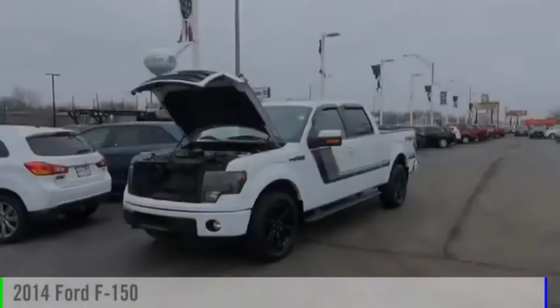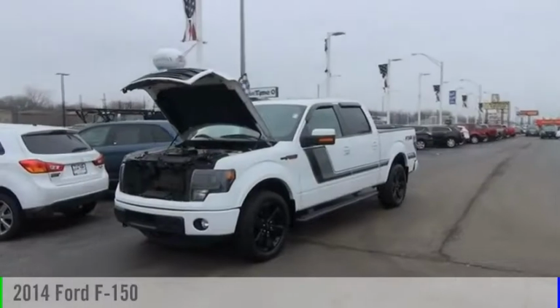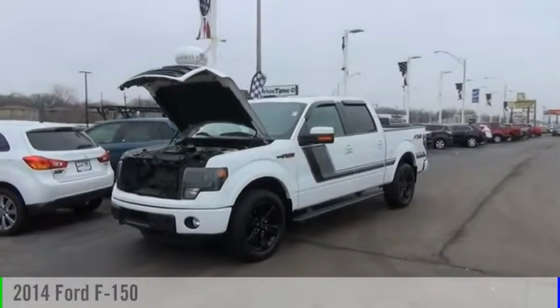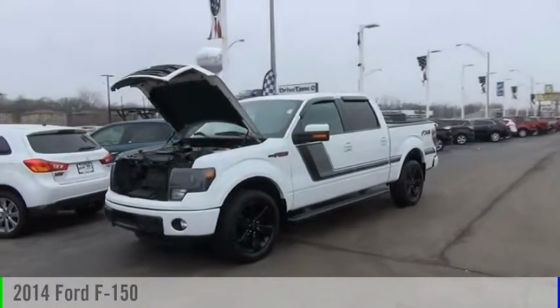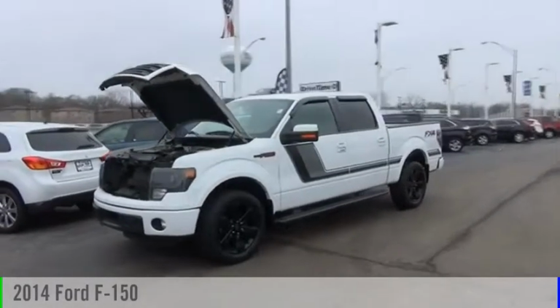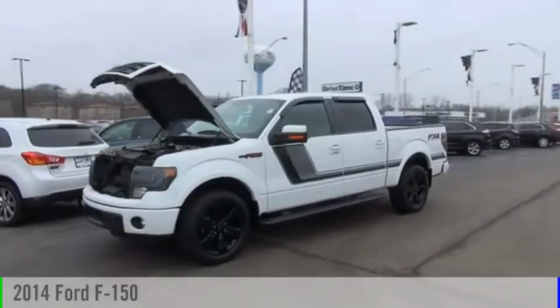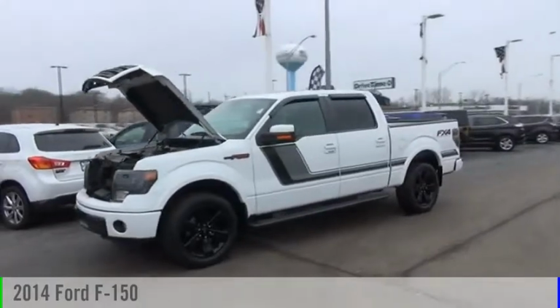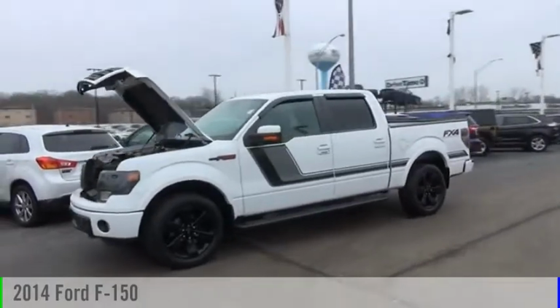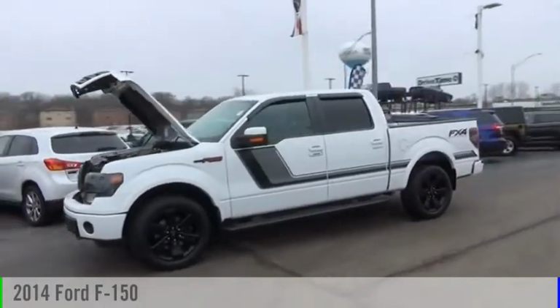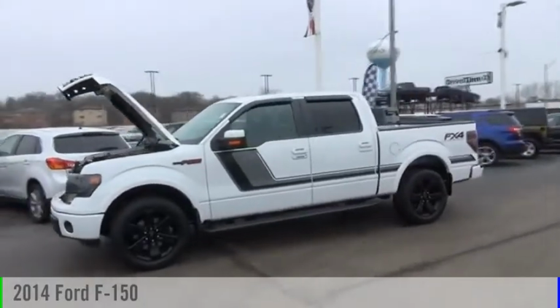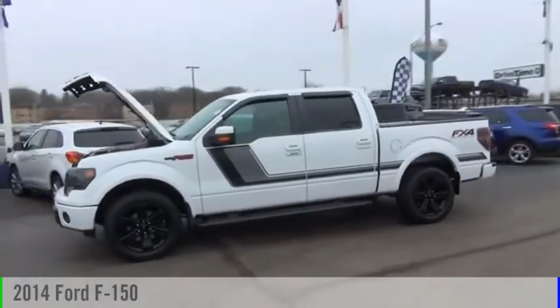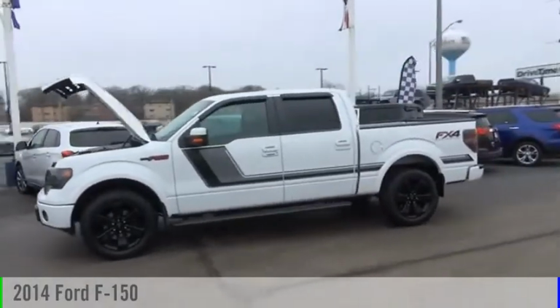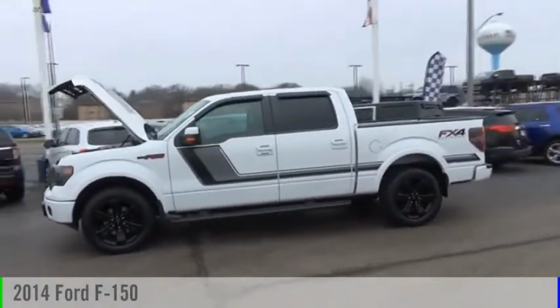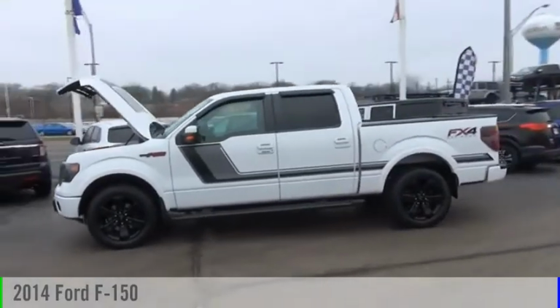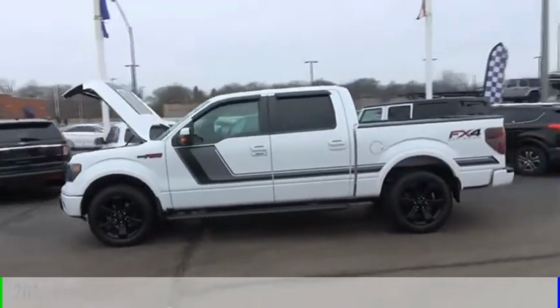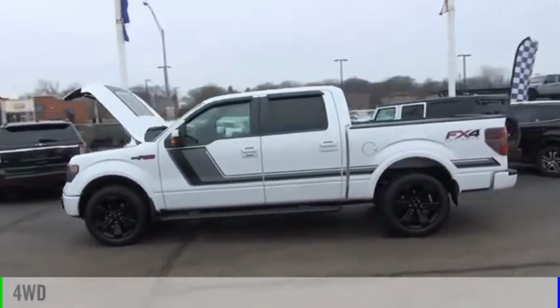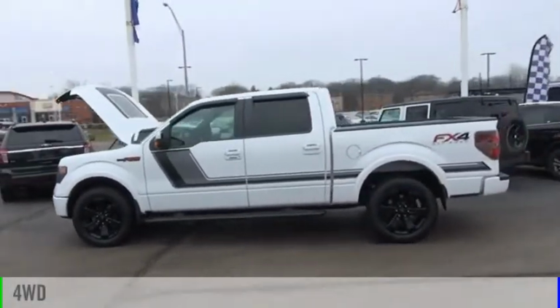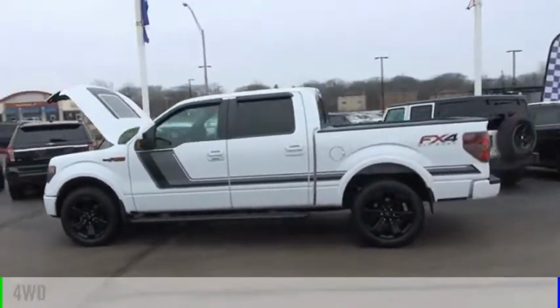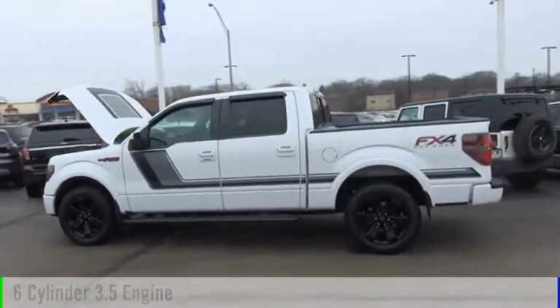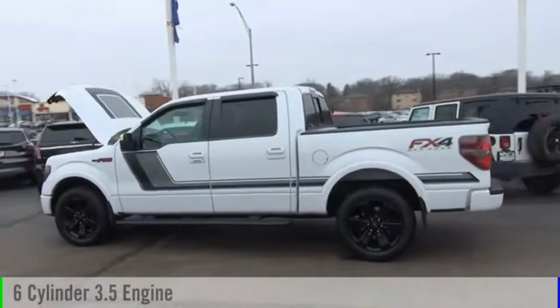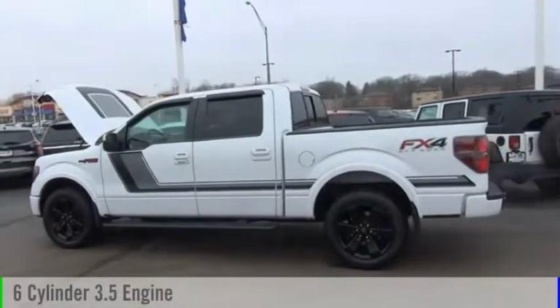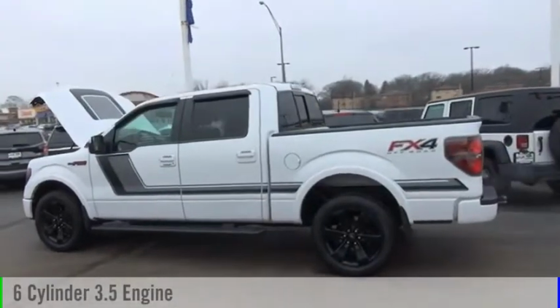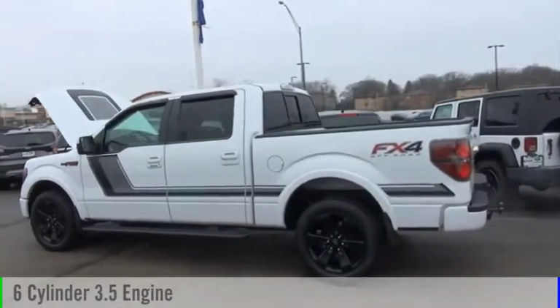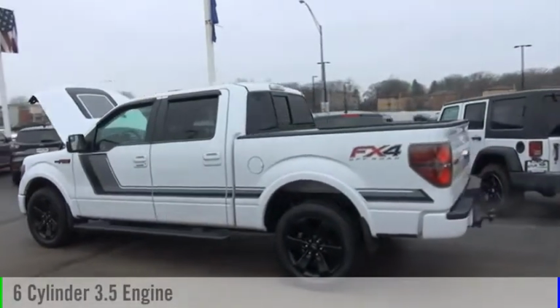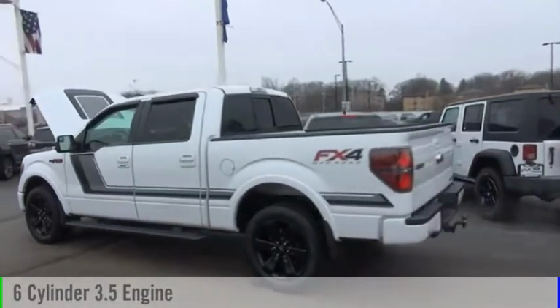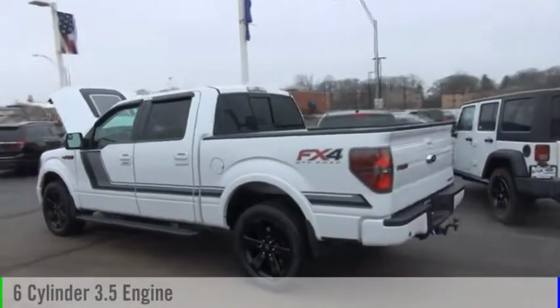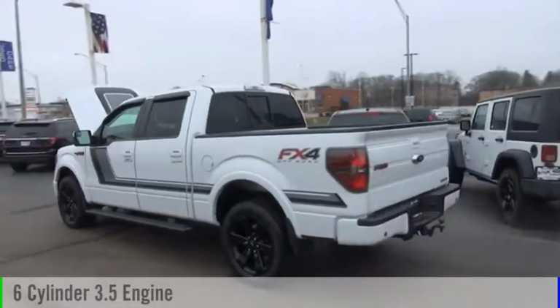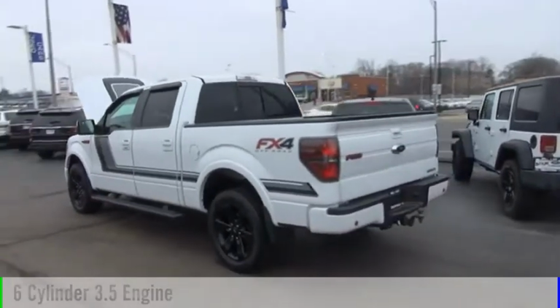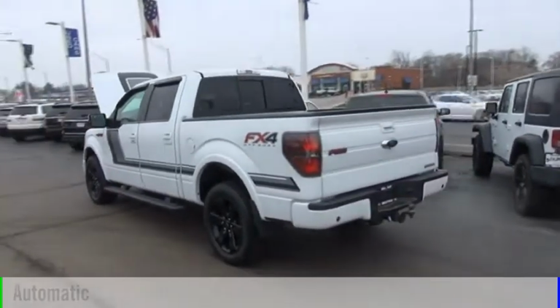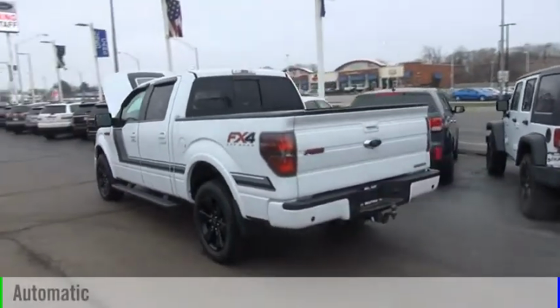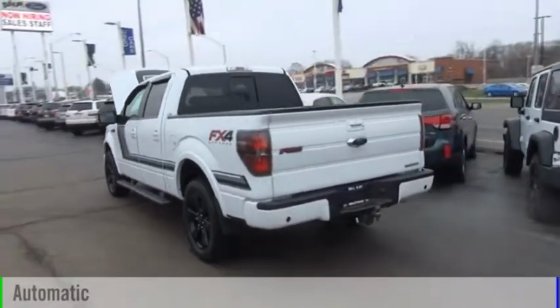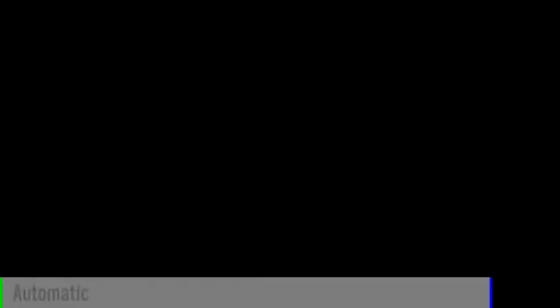Take a ride in the 2014 F-150. This vehicle is powered by a four-wheel drive, six-cylinder, 3.5-liter engine, and comes with an automatic transmission.